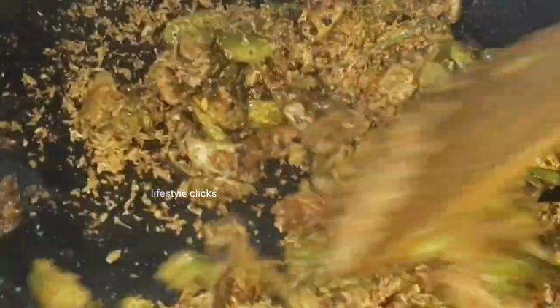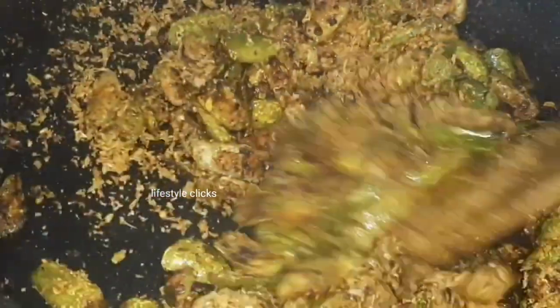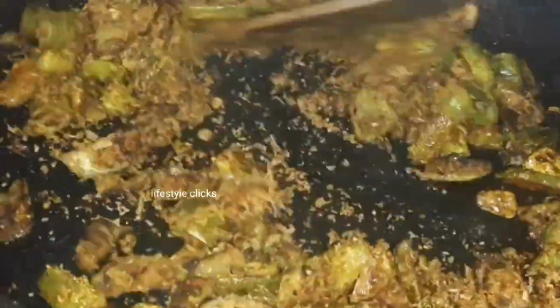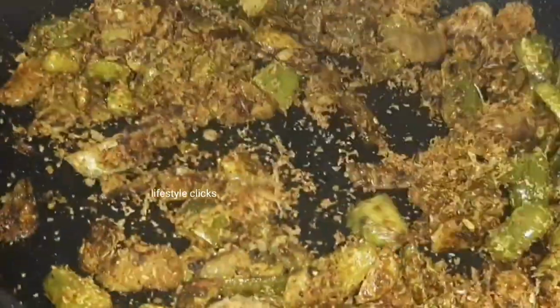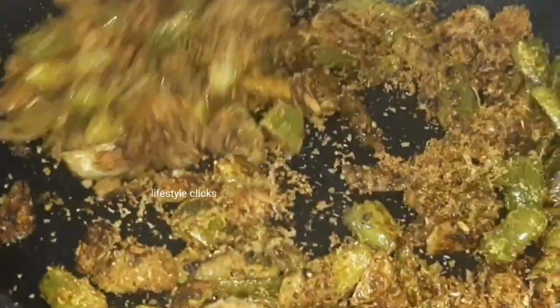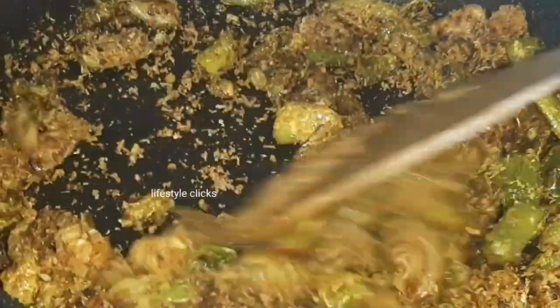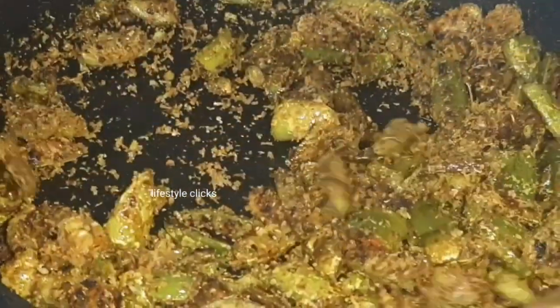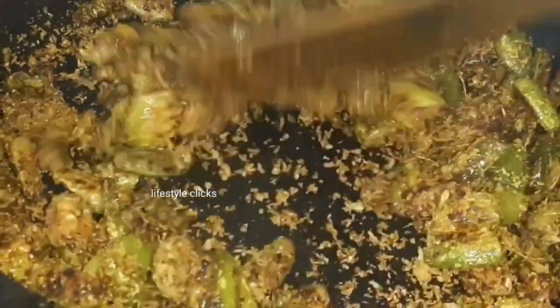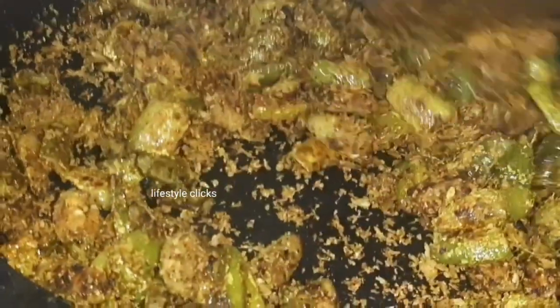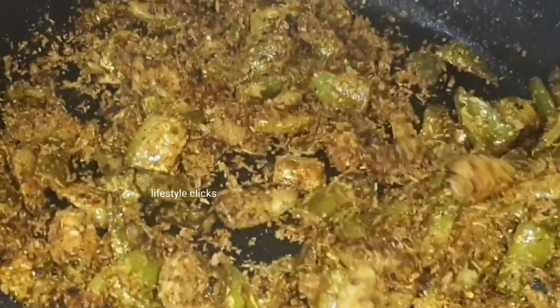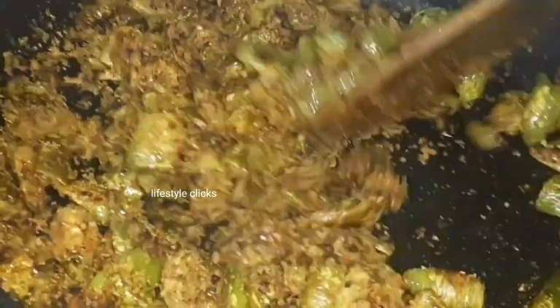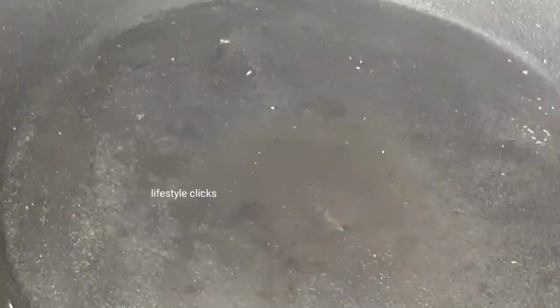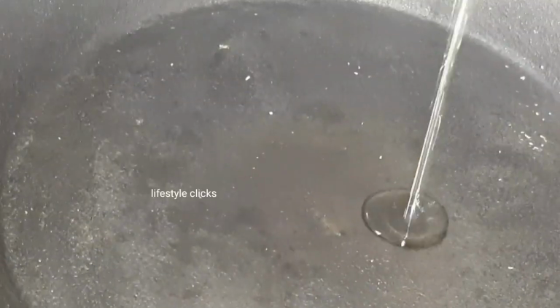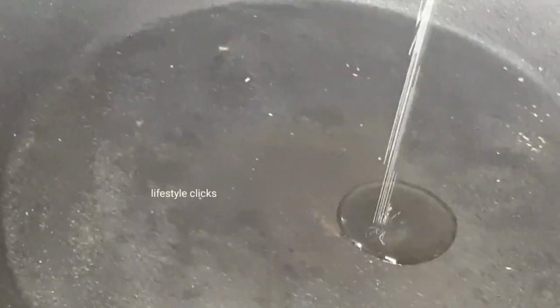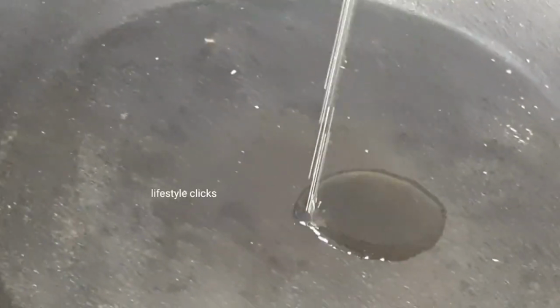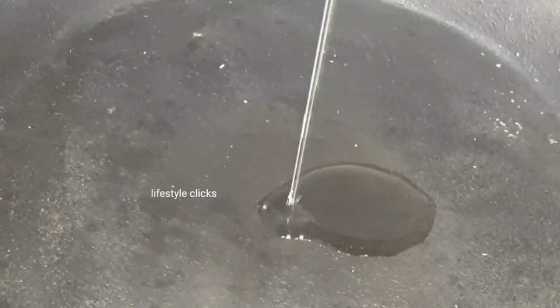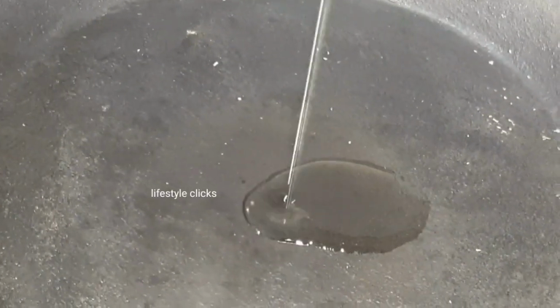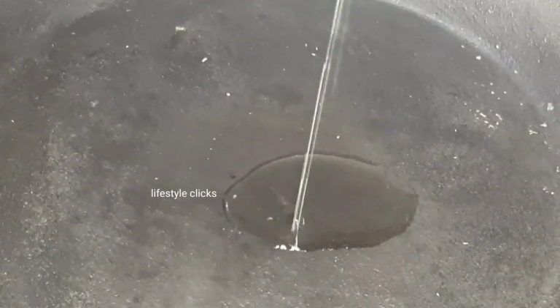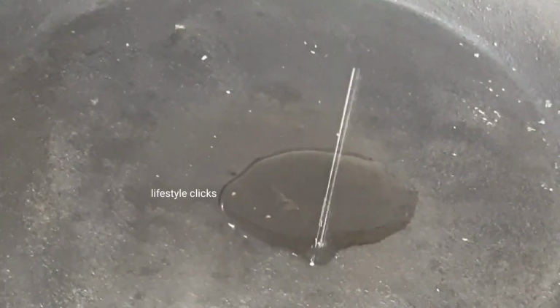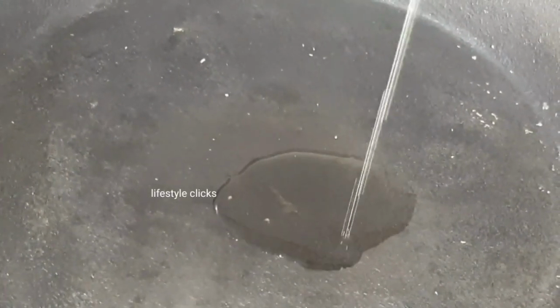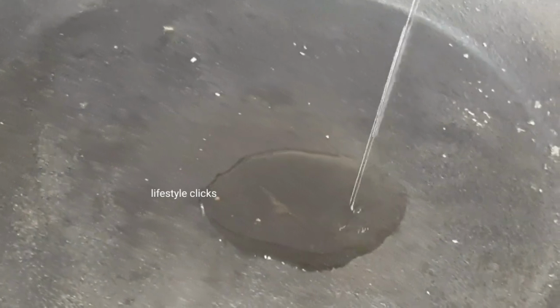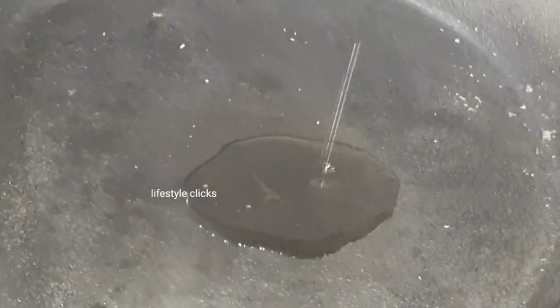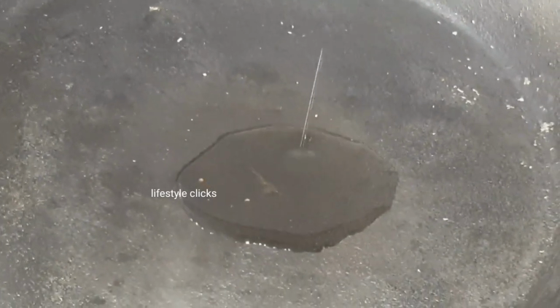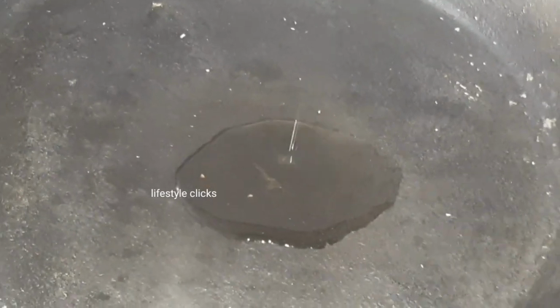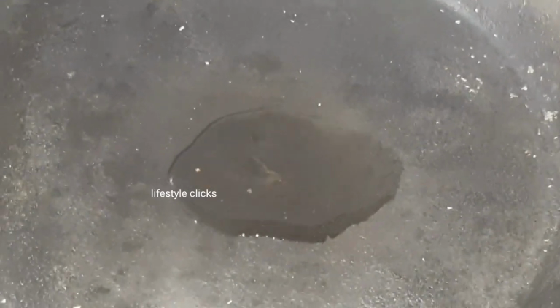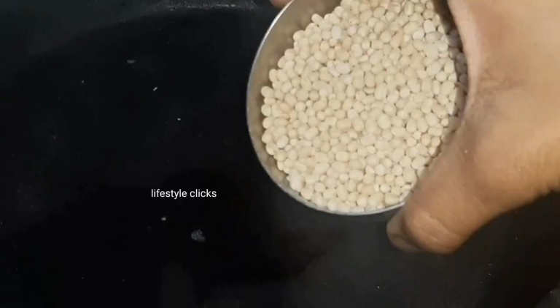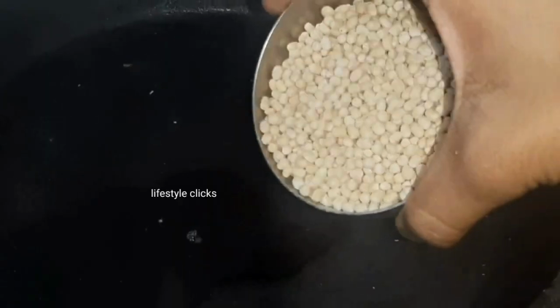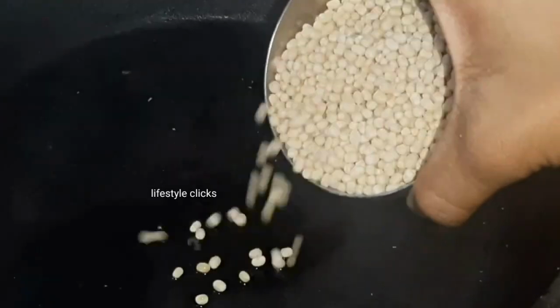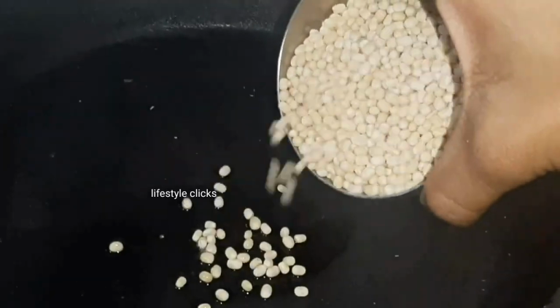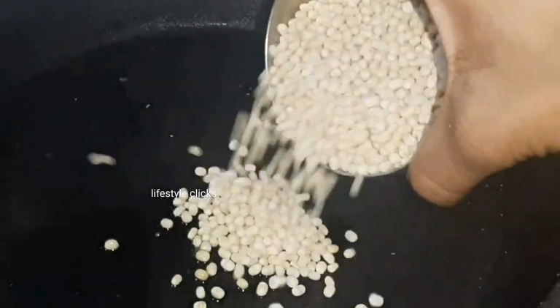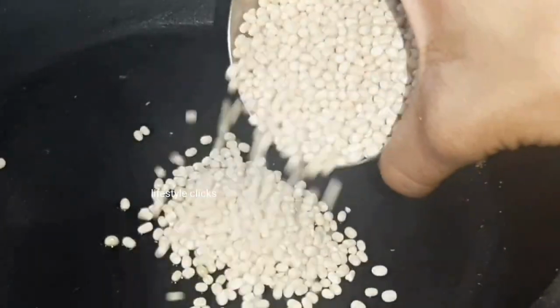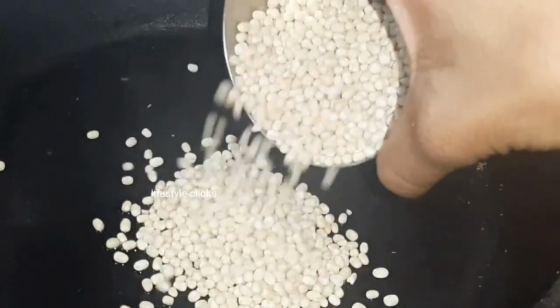Now, for the second recipe: pre-made pepper, add a little oil, add 1 cup of coffee, use a slow flame, and add sweet.